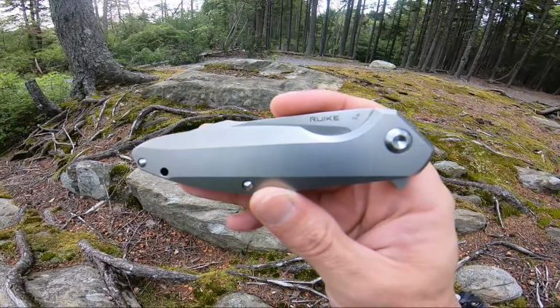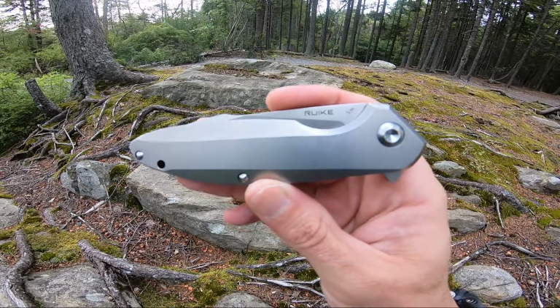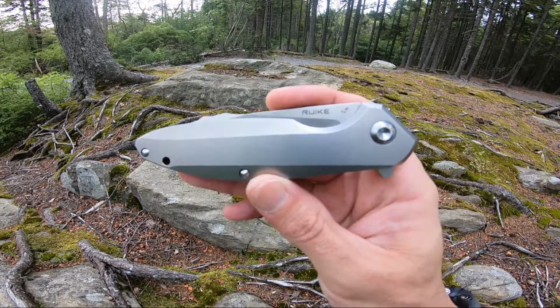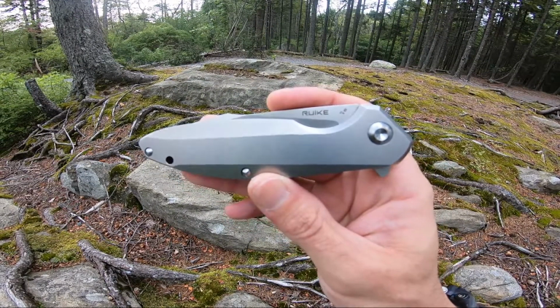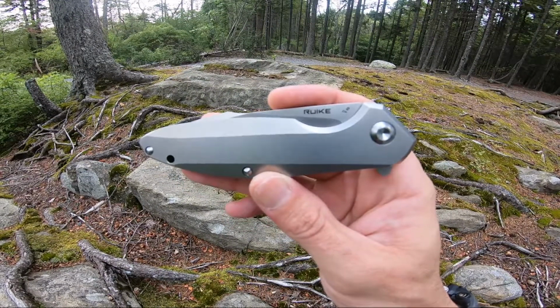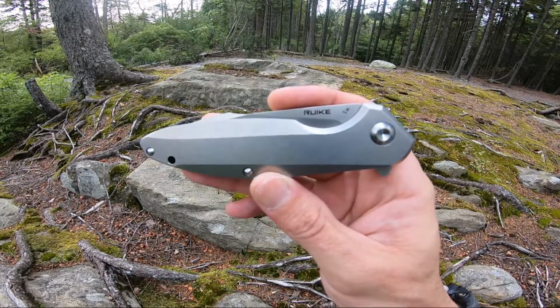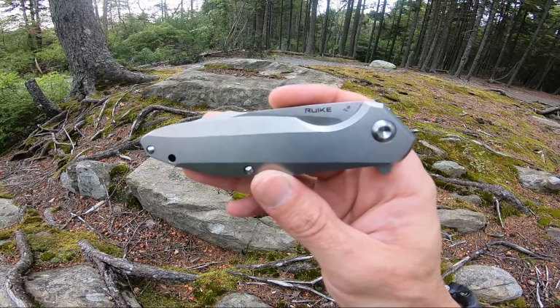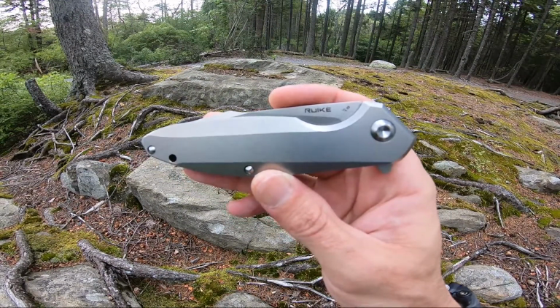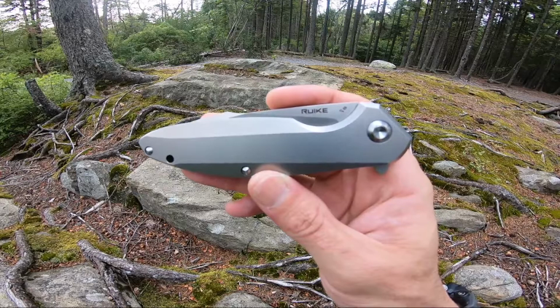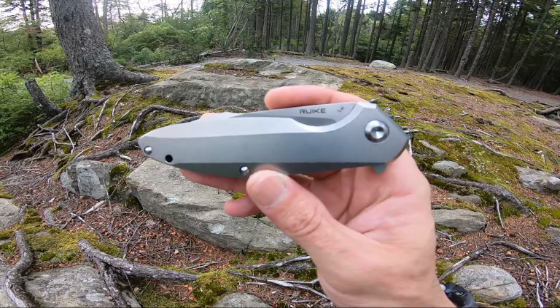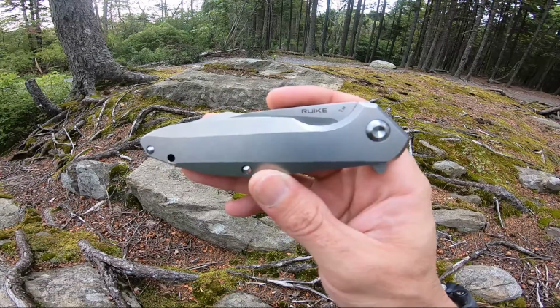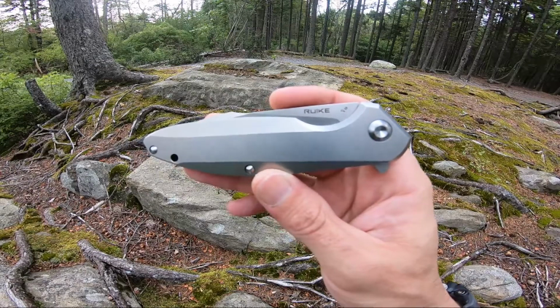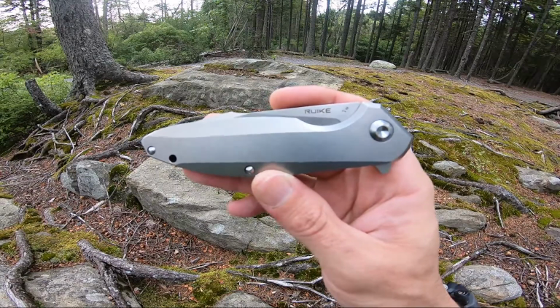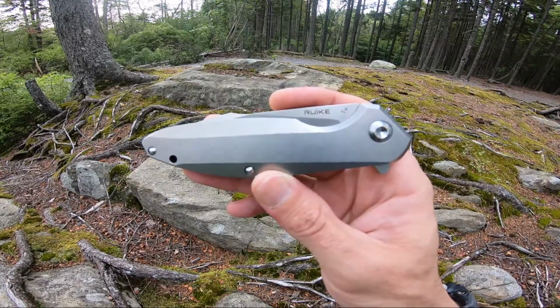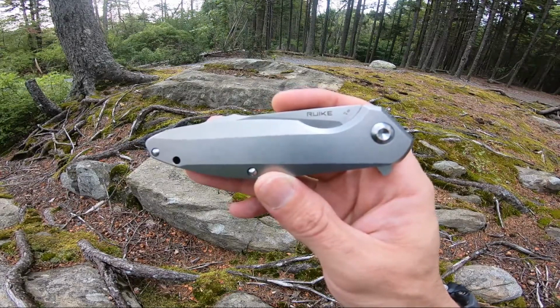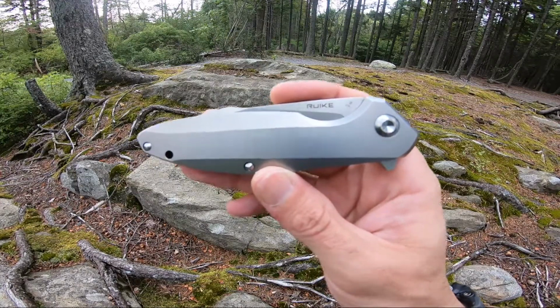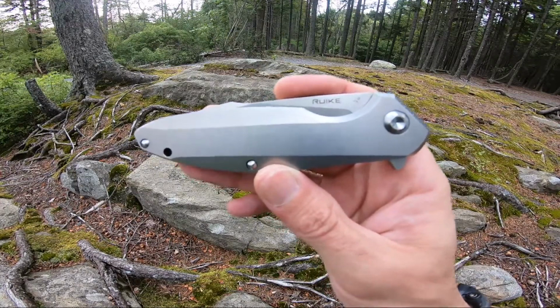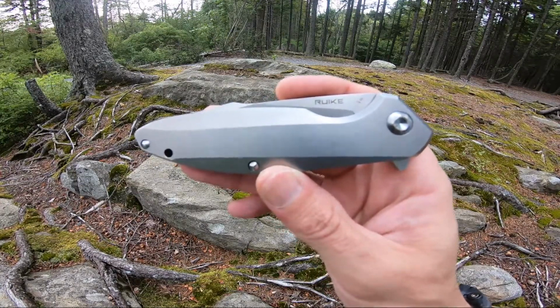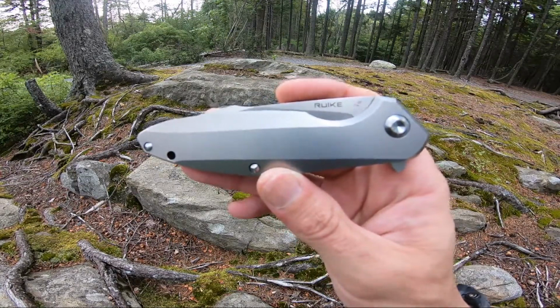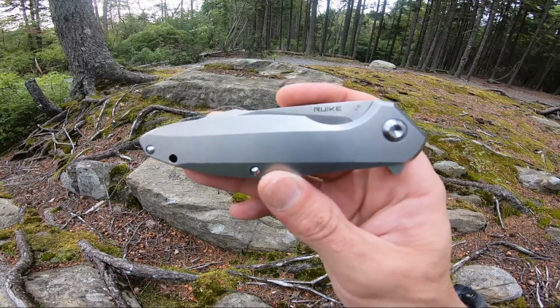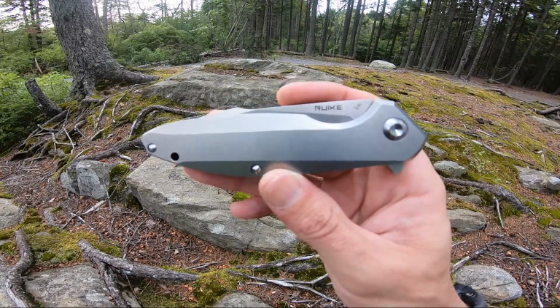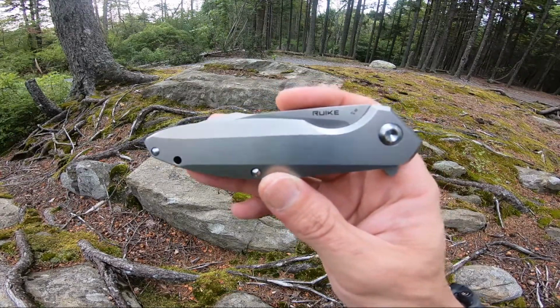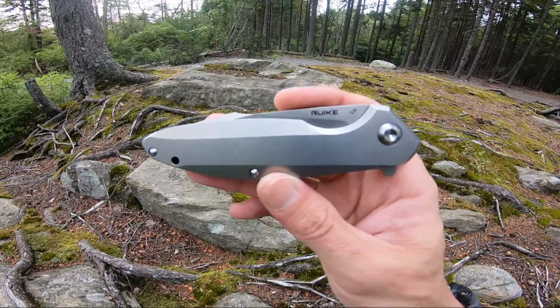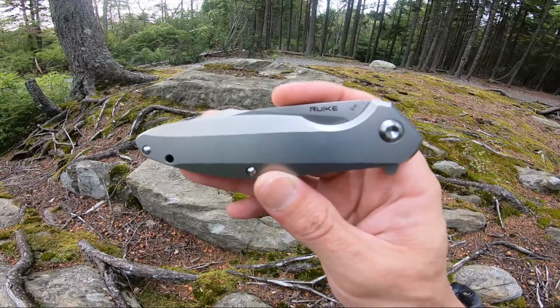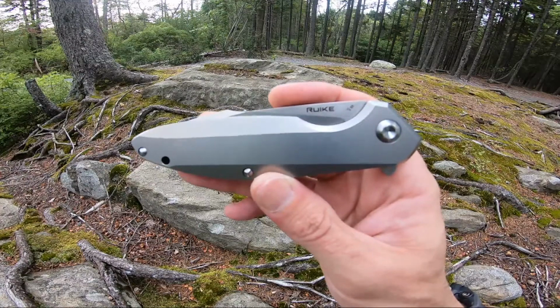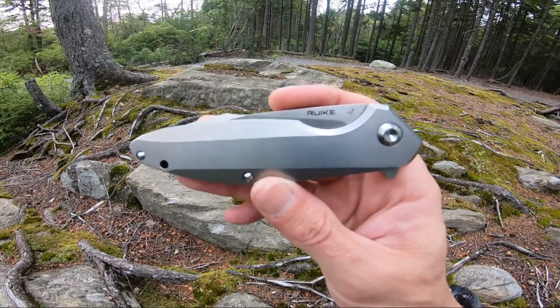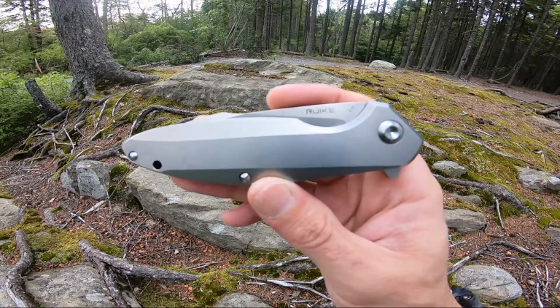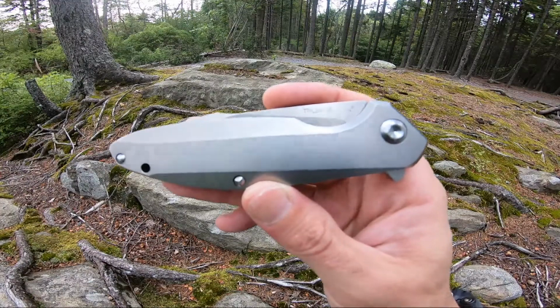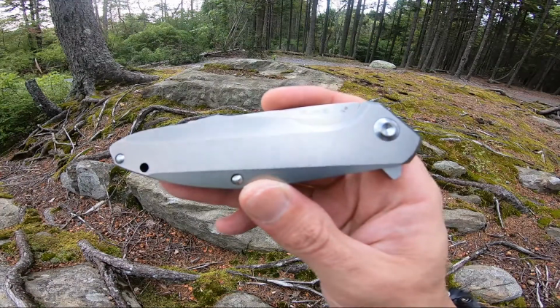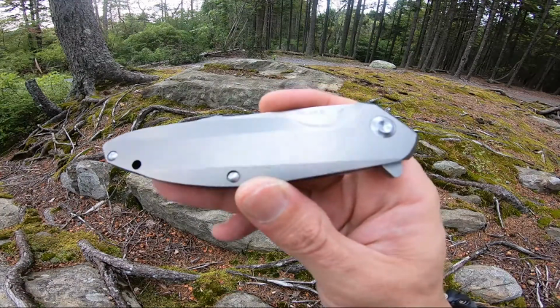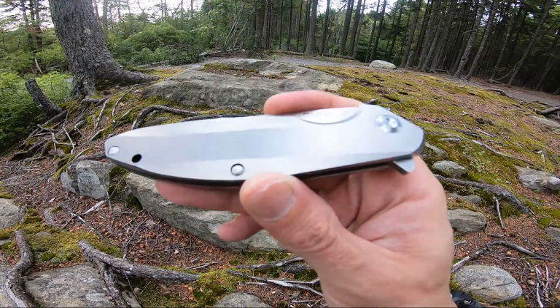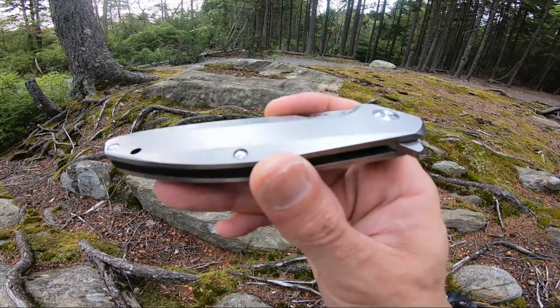Jason here from Atlantic Knives. Today I'm reviewing the Rook Stainless Steel Flipper. This one's model number P128SF, done in the full stainless steel body.